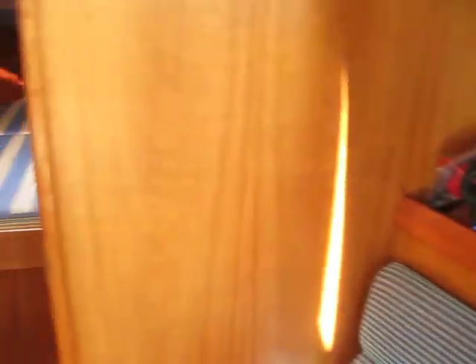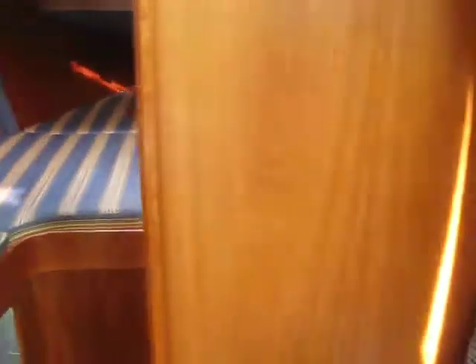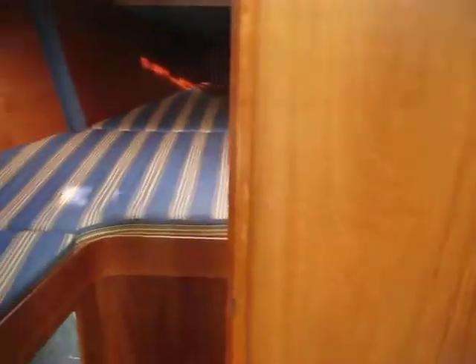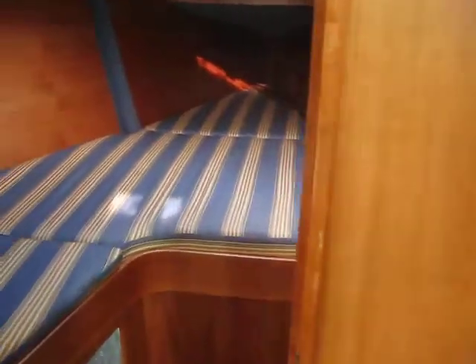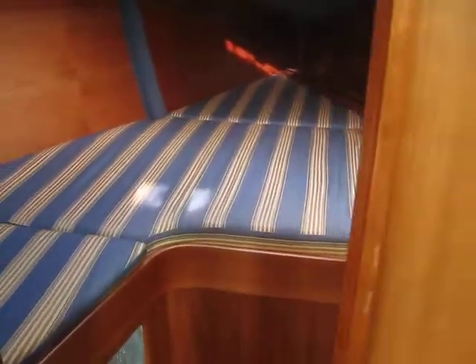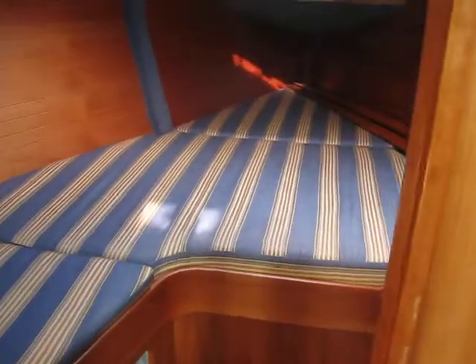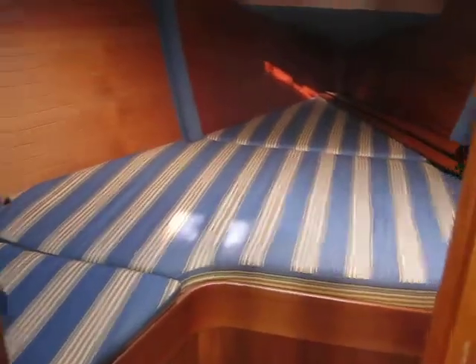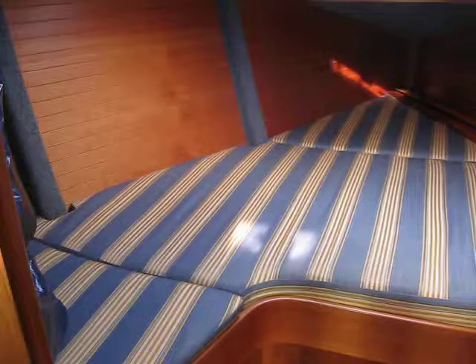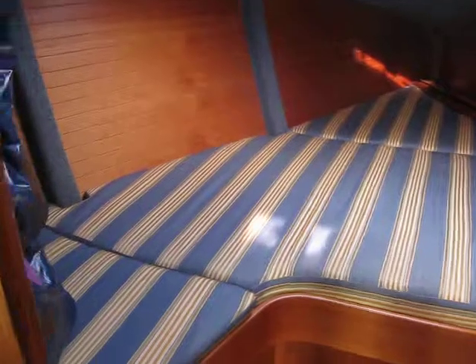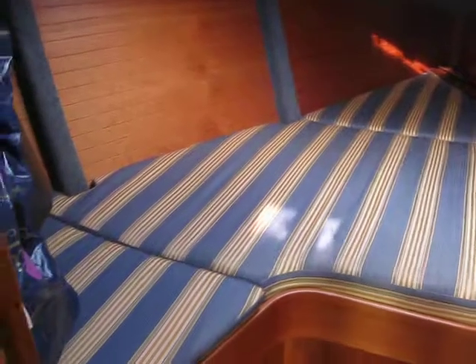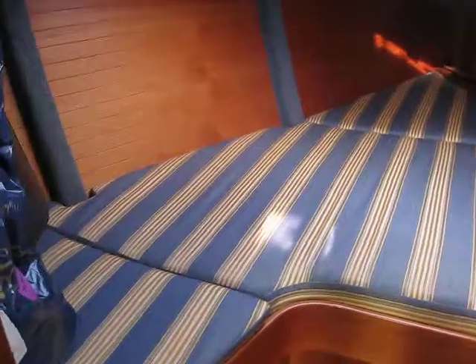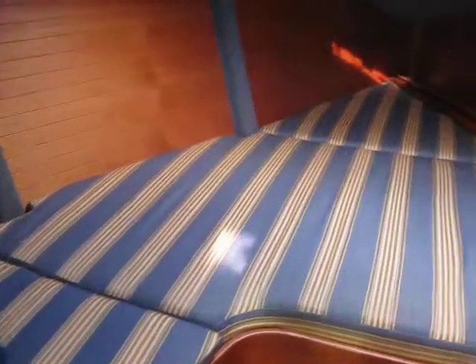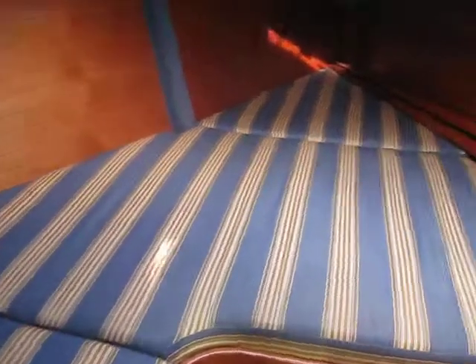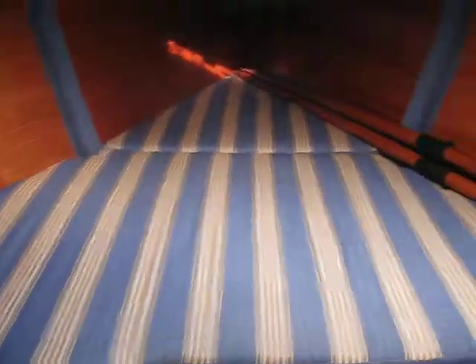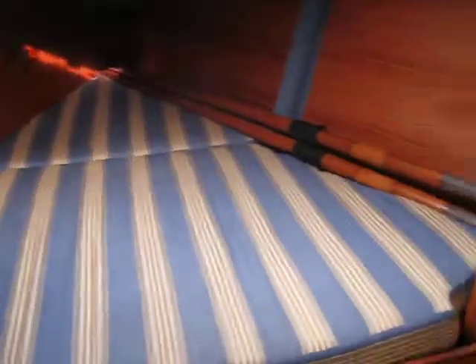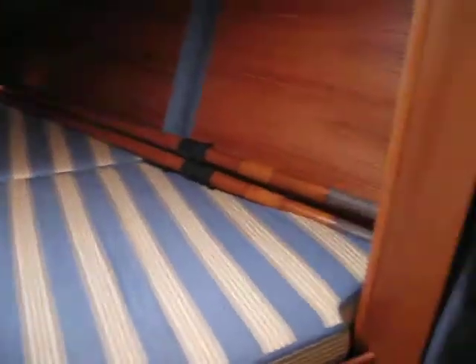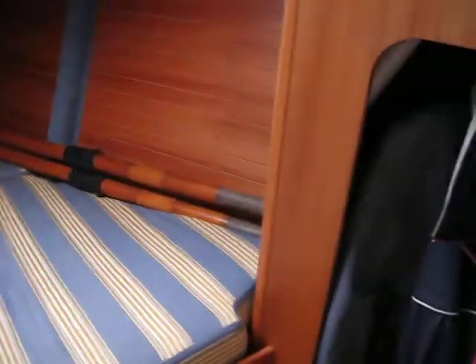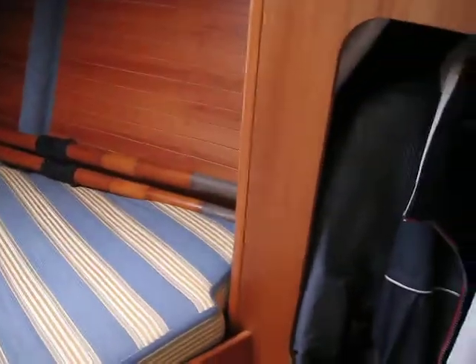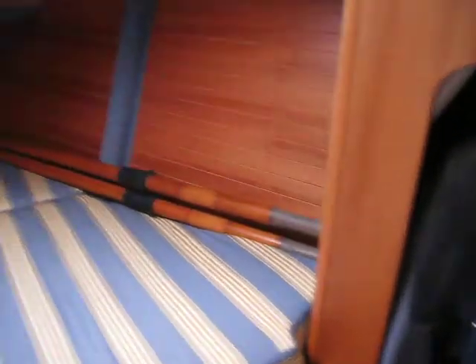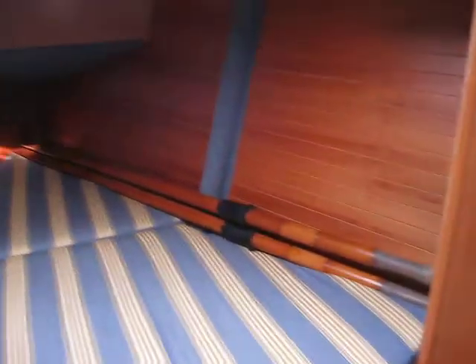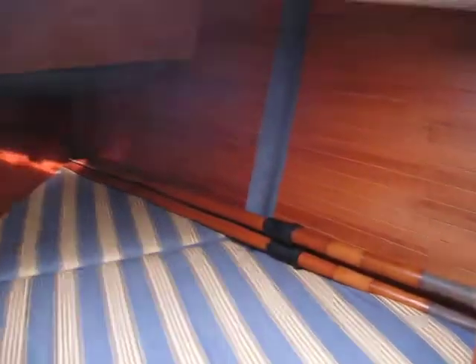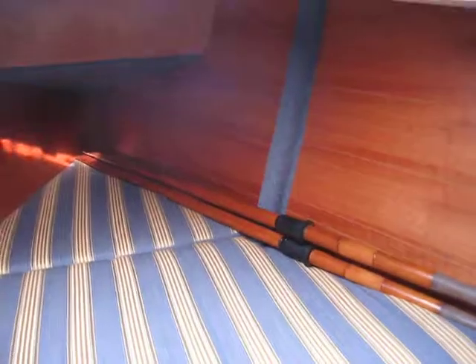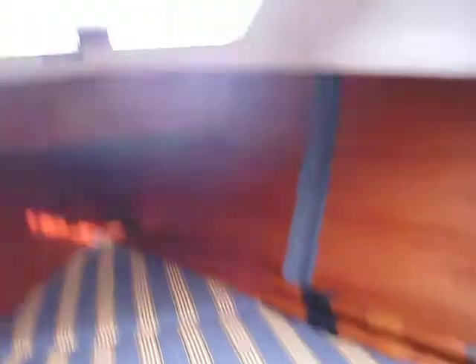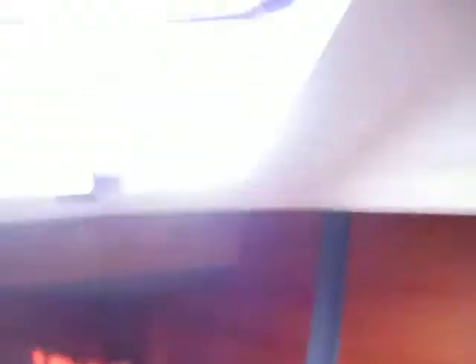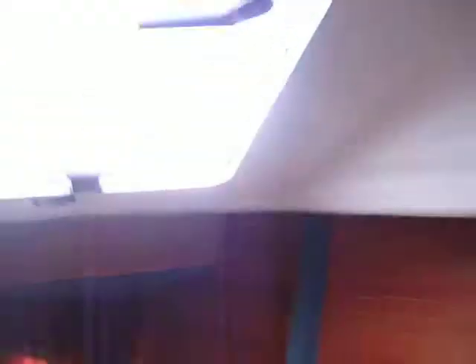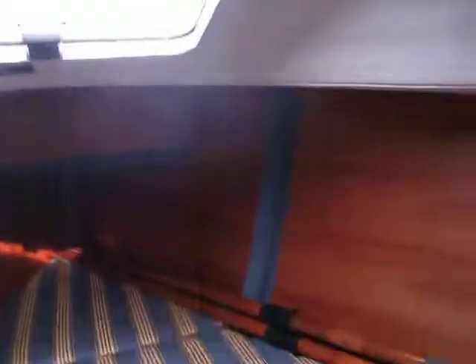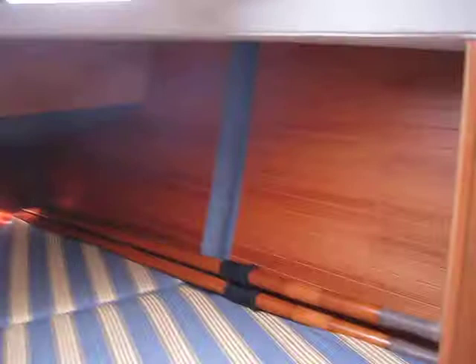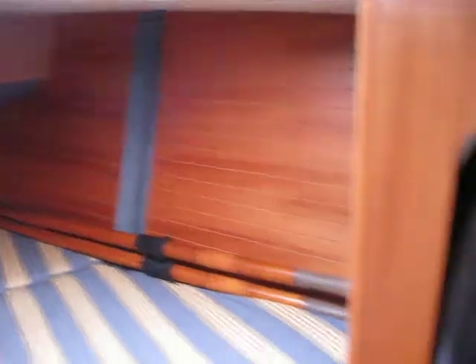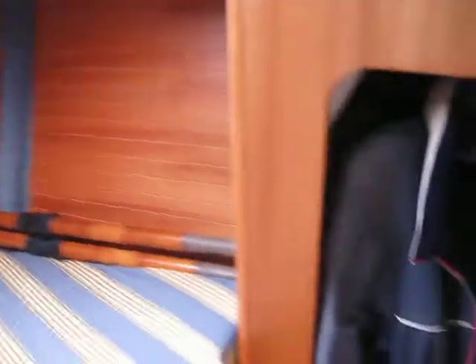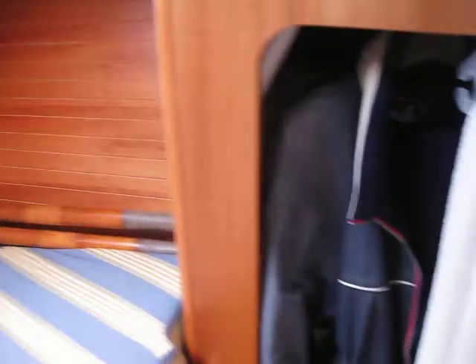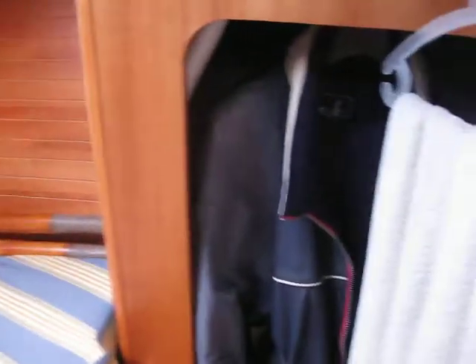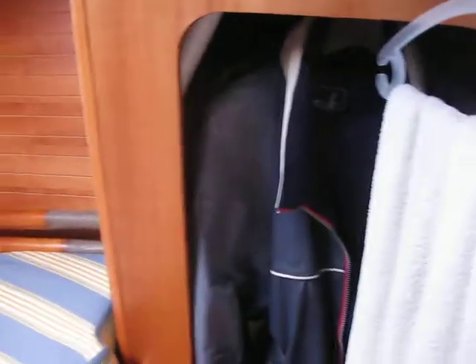And again, a decent sized full cabin. Room enough in it for a pair of oars anyway. And a hanging locker.